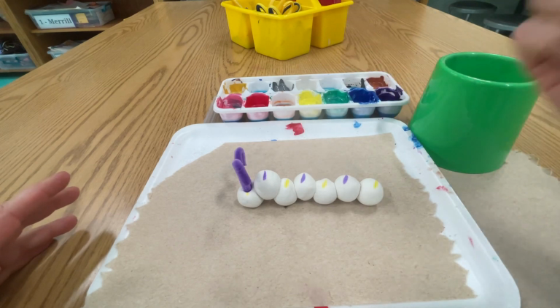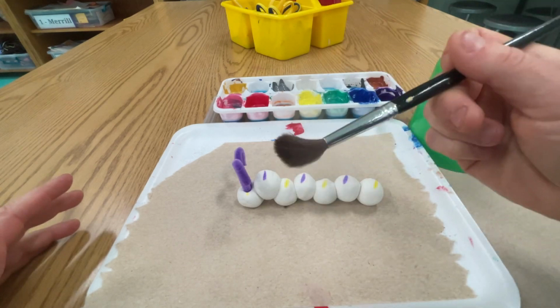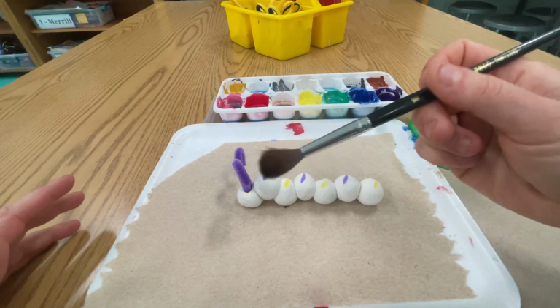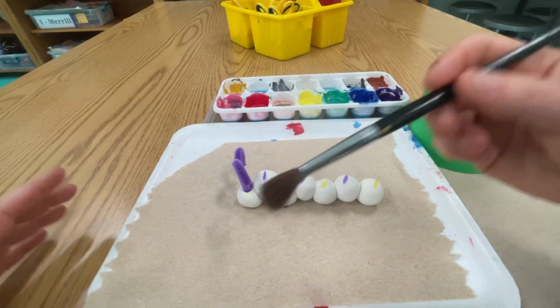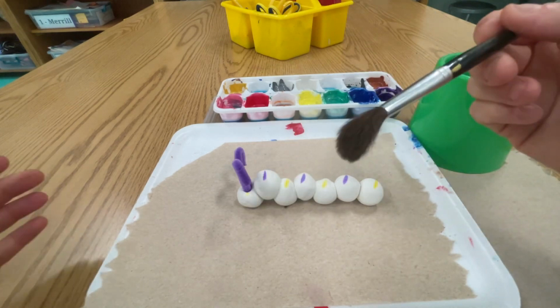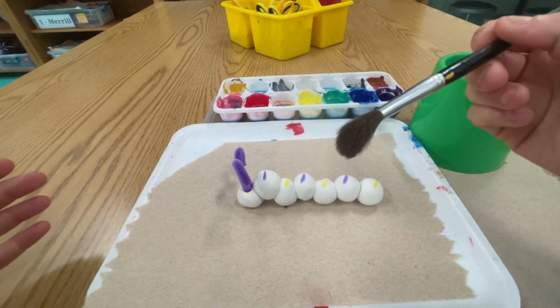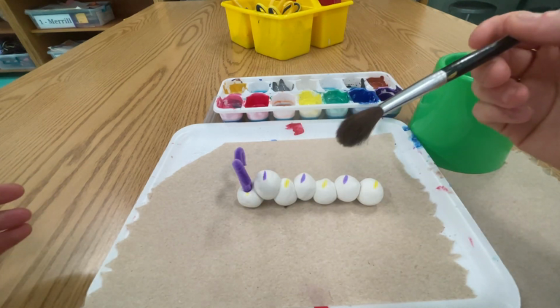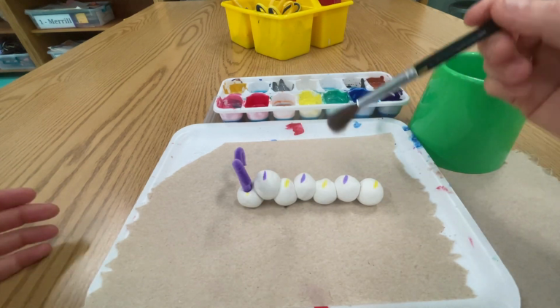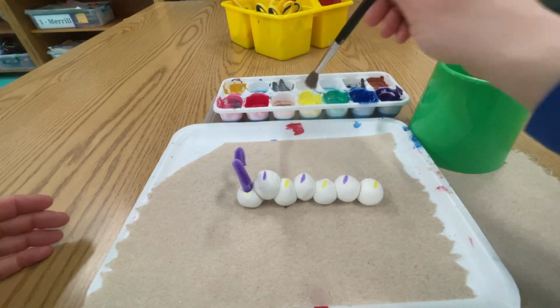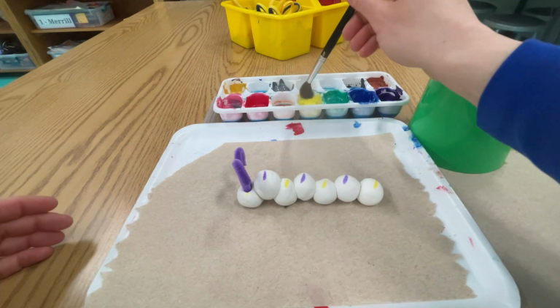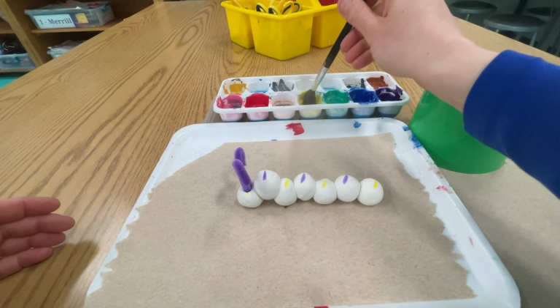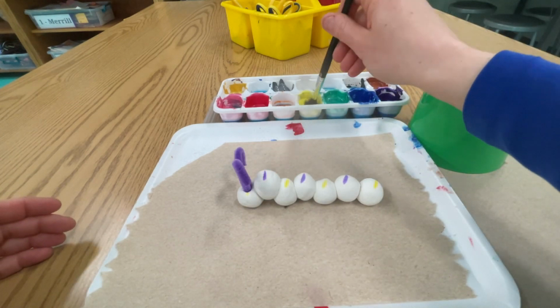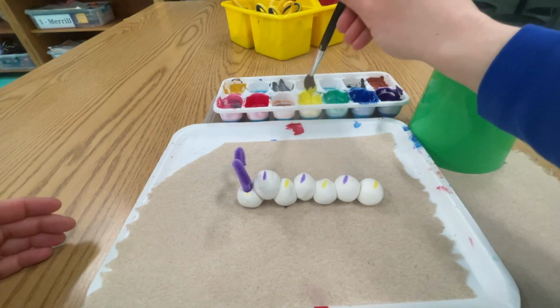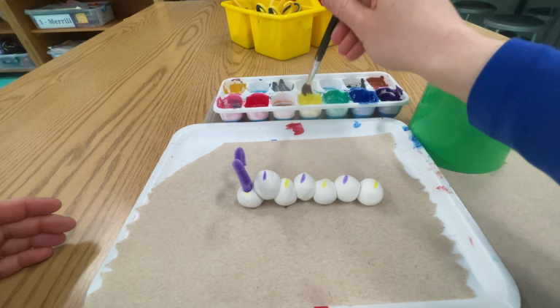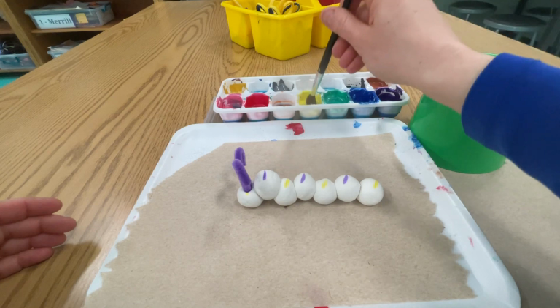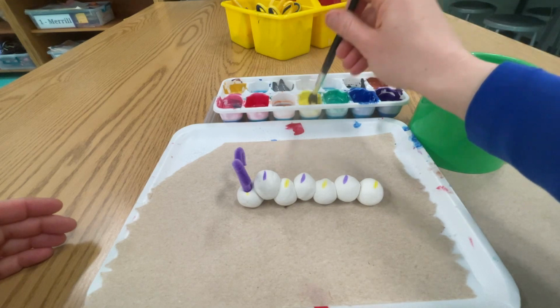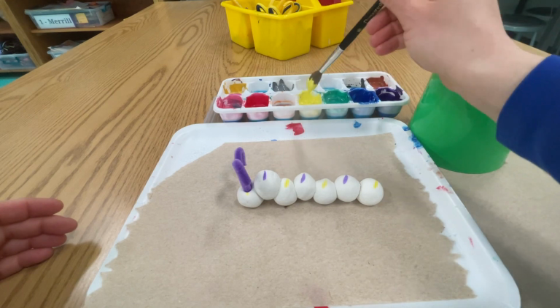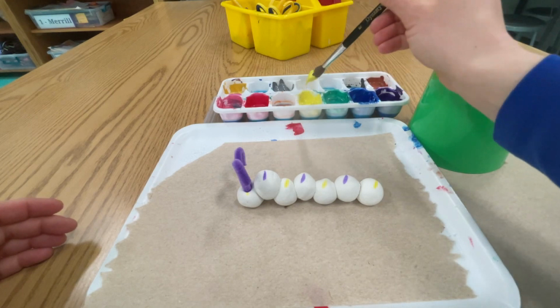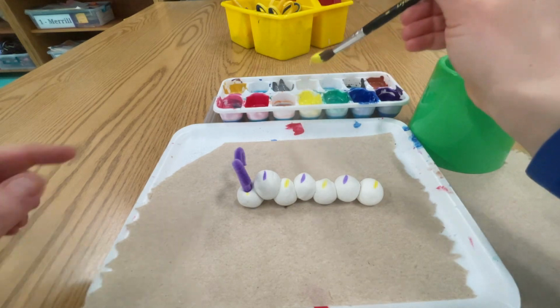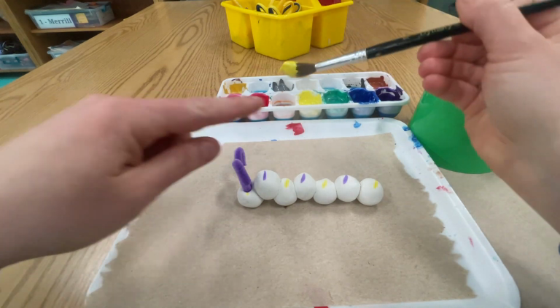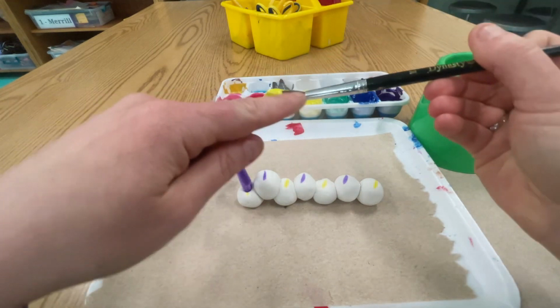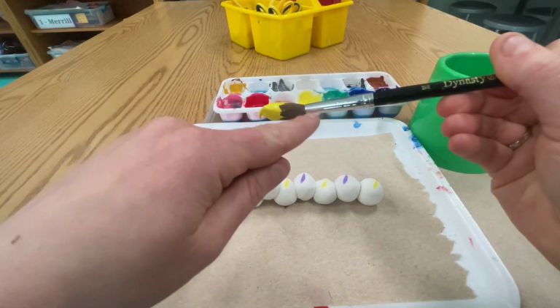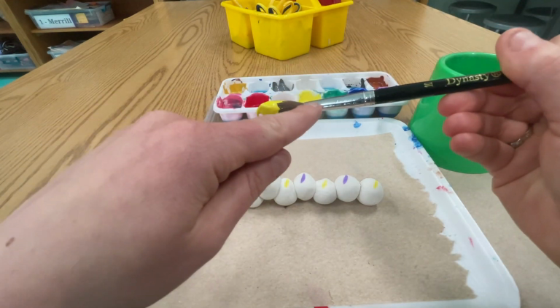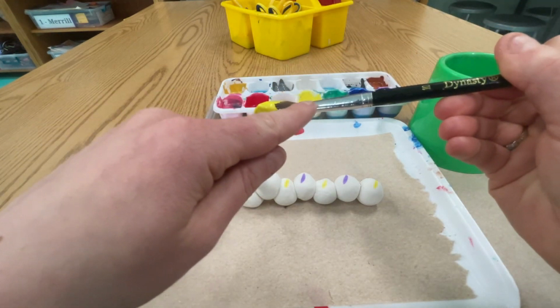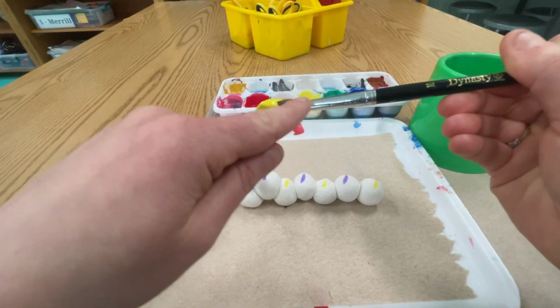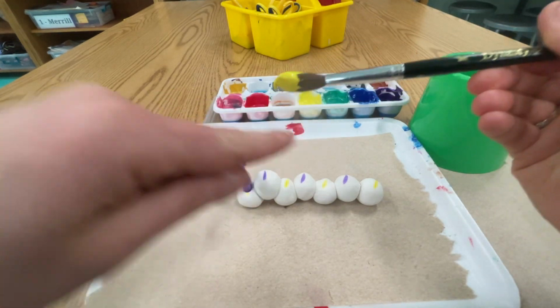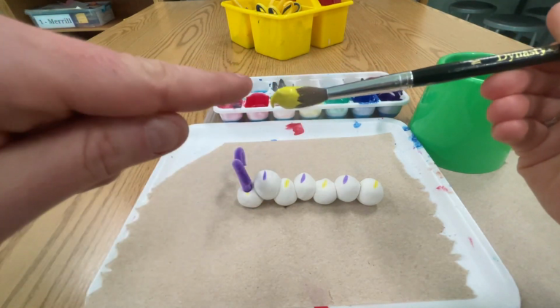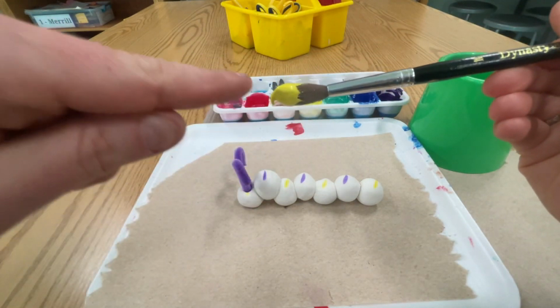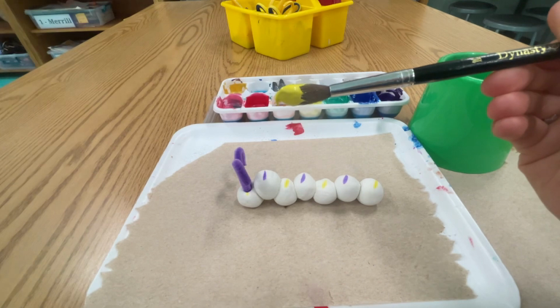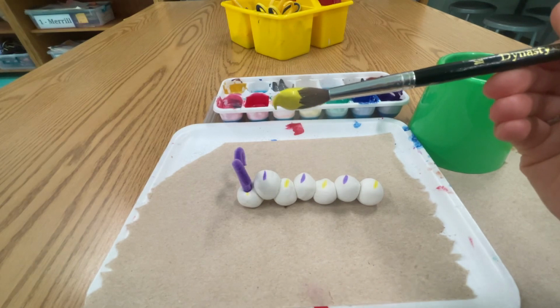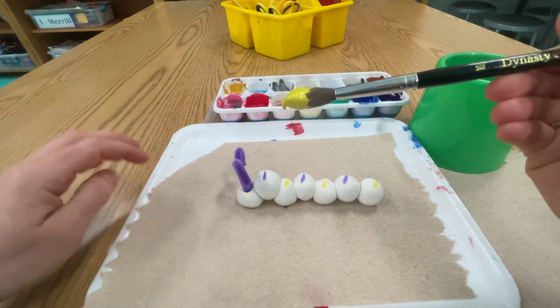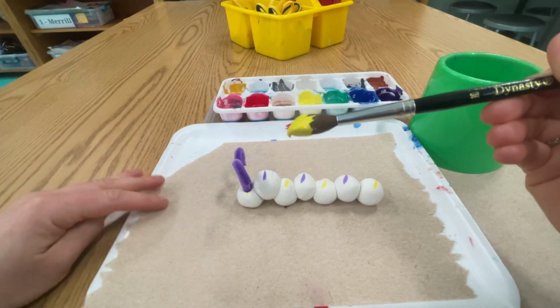So I'm going to take my brush — I don't even need to get it wet — and I'm going to dip it in the yellow. I'm not getting yellow paint up here on the metal part; I'm only getting it down in those bristles.